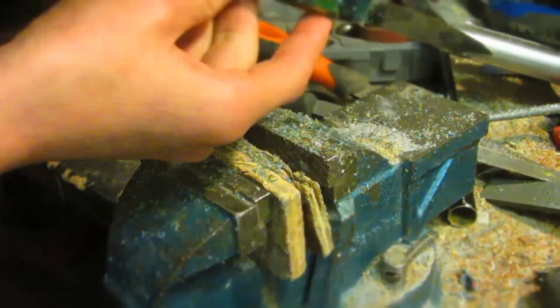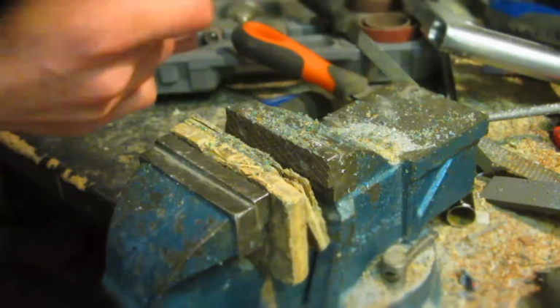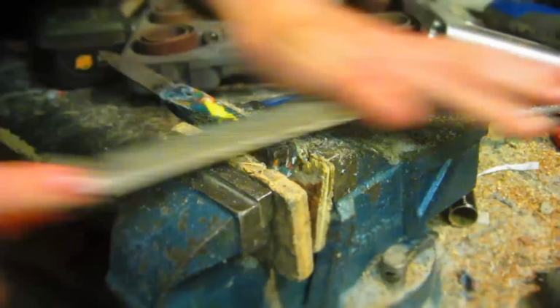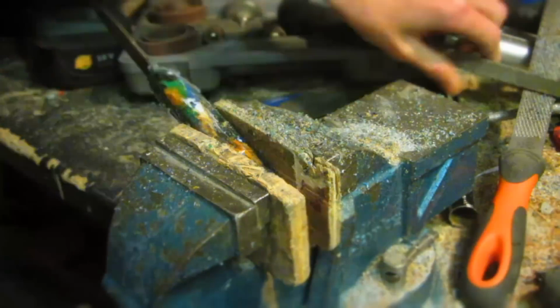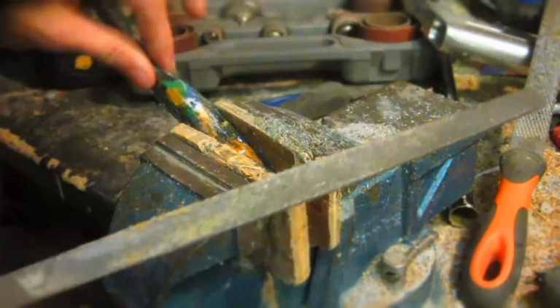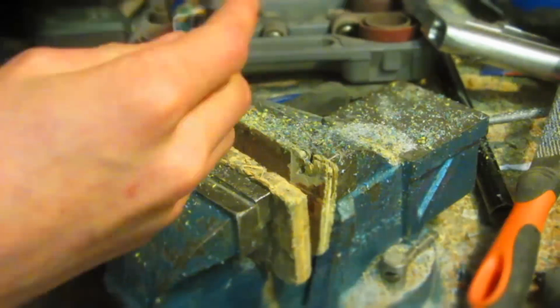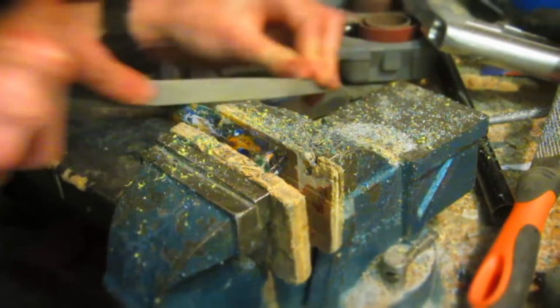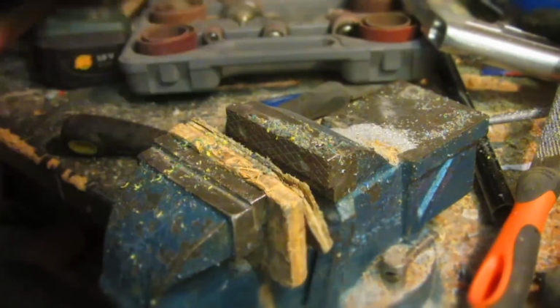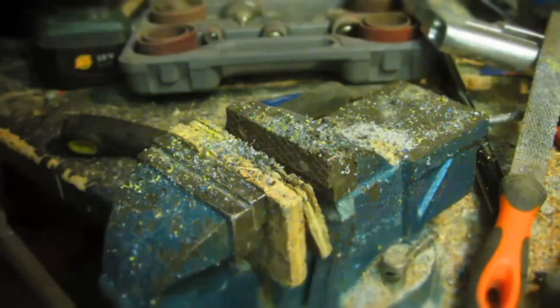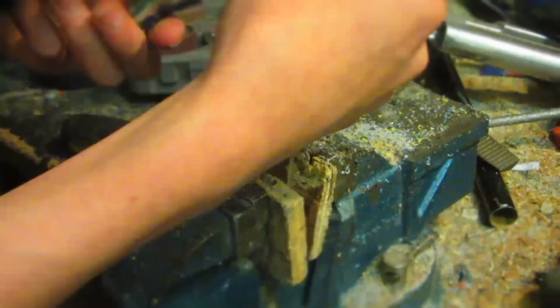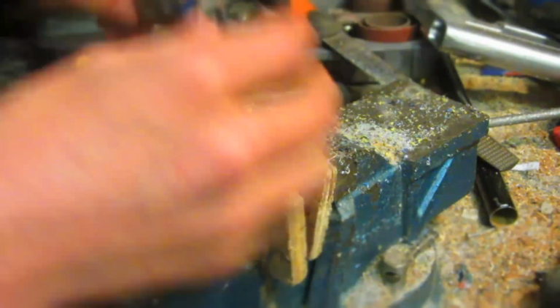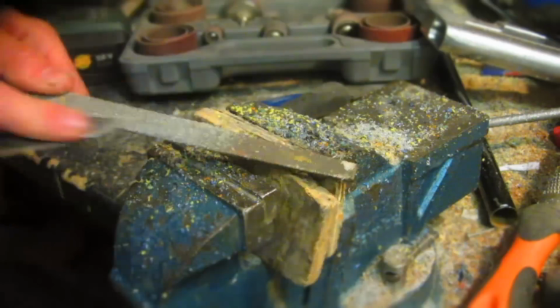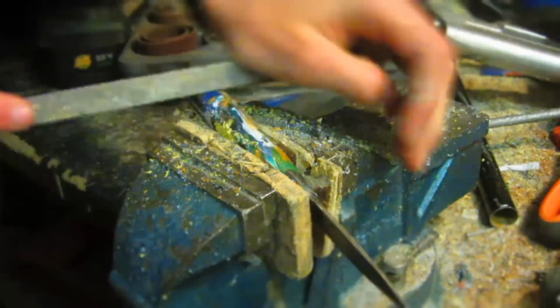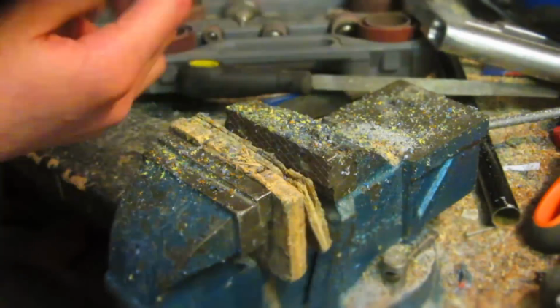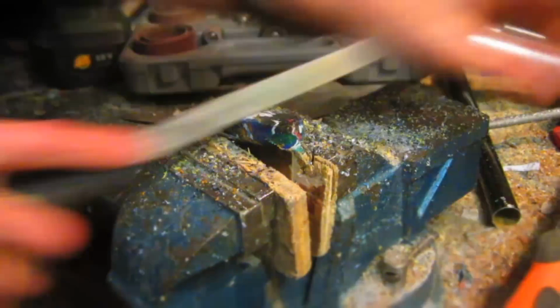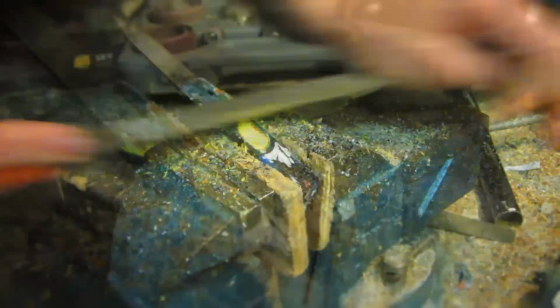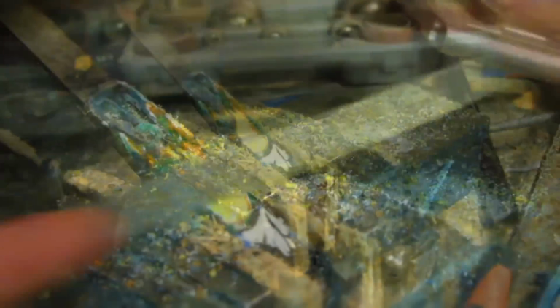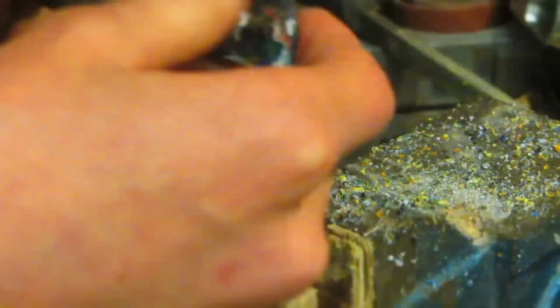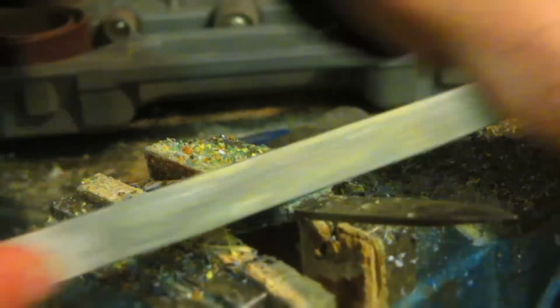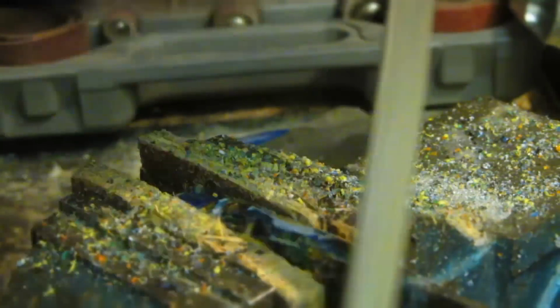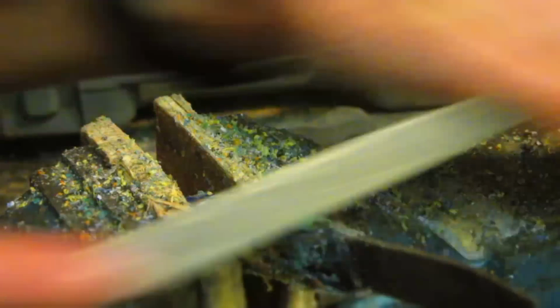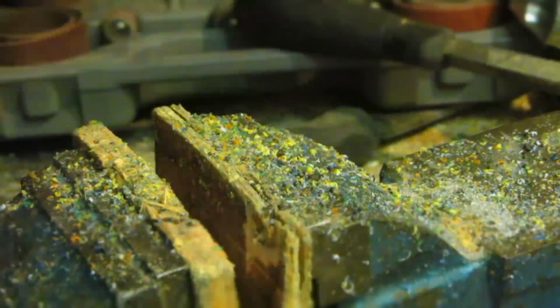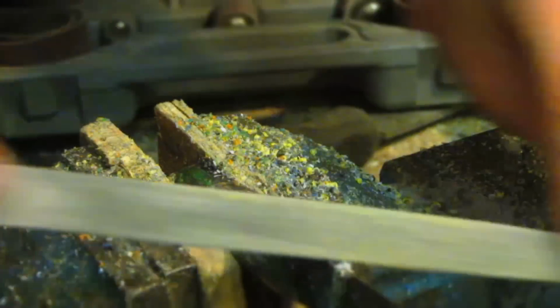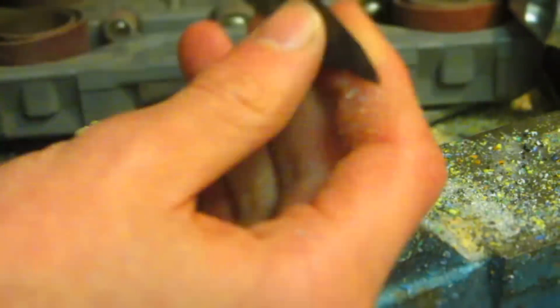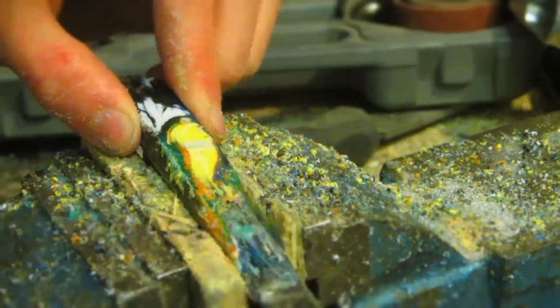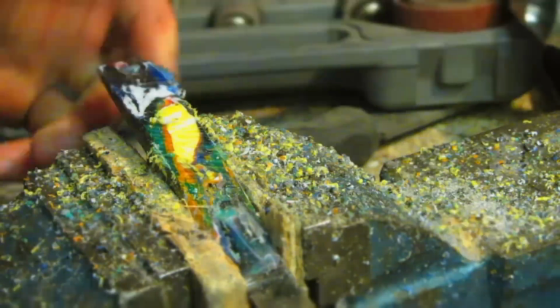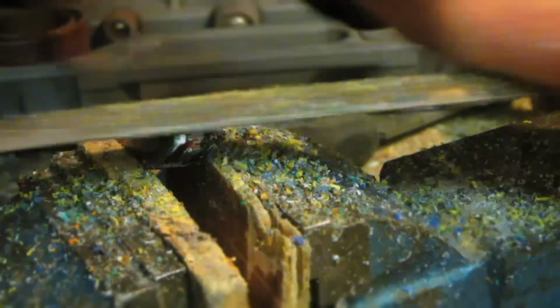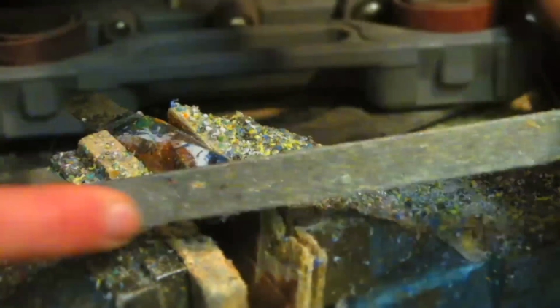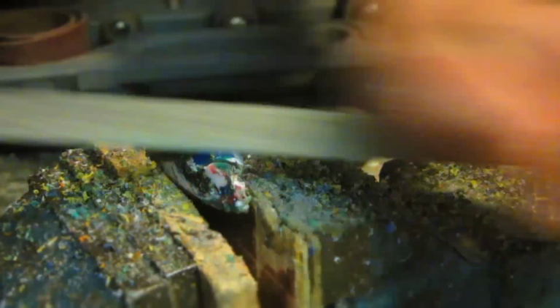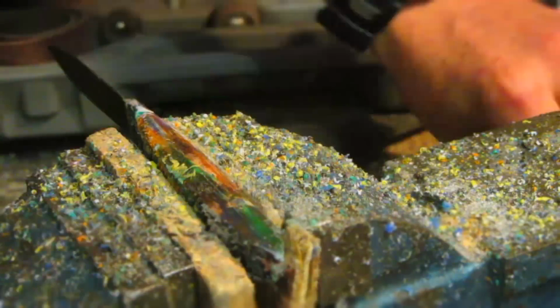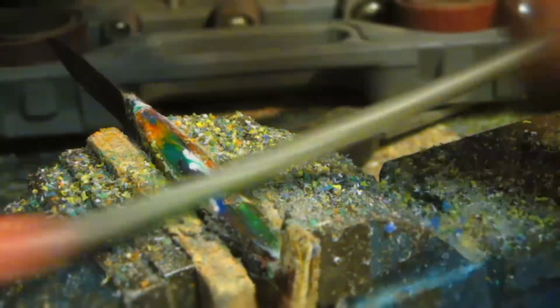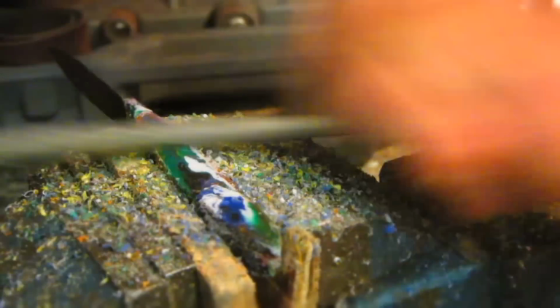To do this you can use pretty much any woodworking tool, since HDPE works pretty similarly to wood. I'm going to be using wood rasps to get the basic shape, metal files to remove any deep scratches, and sanding drums to smooth everything out.